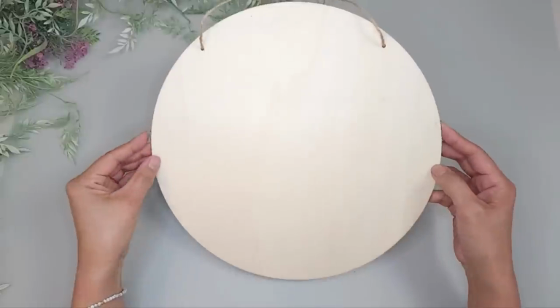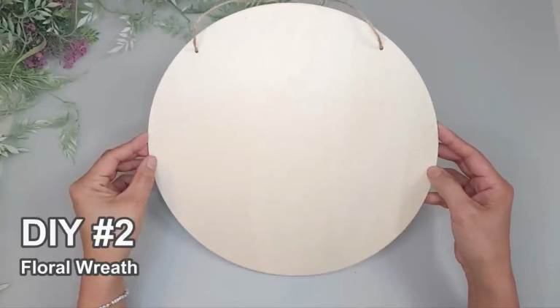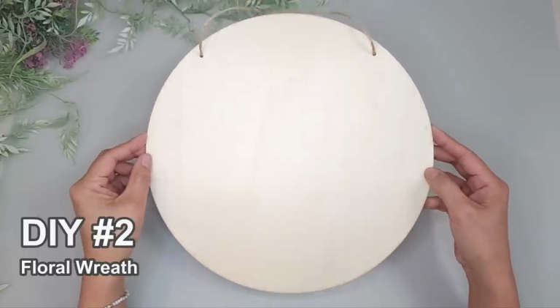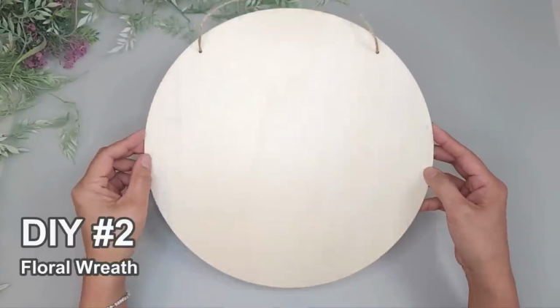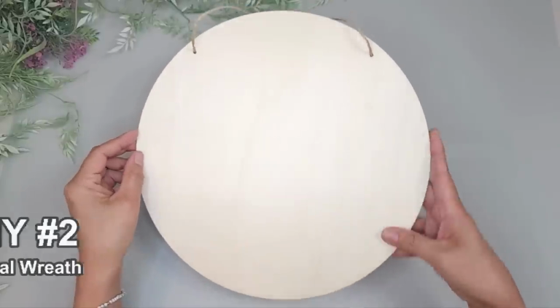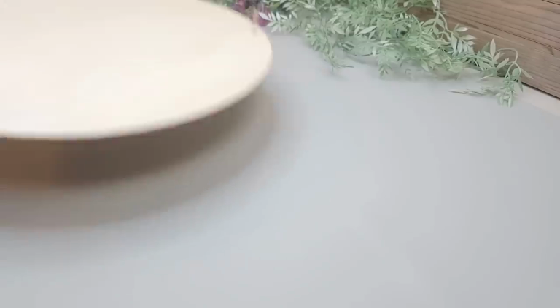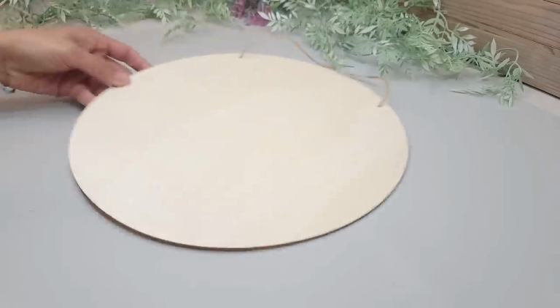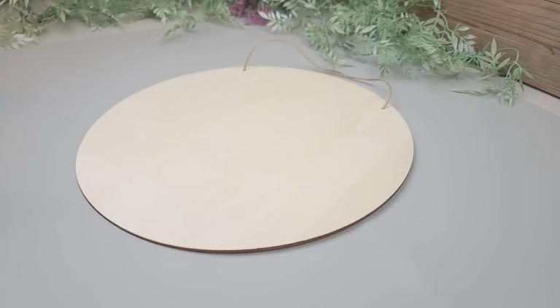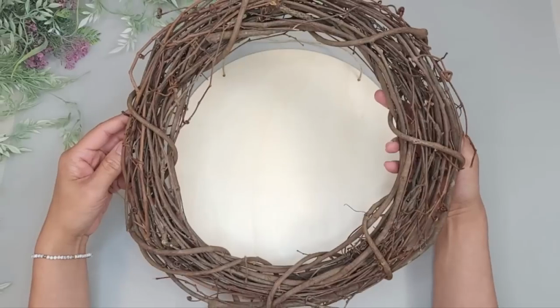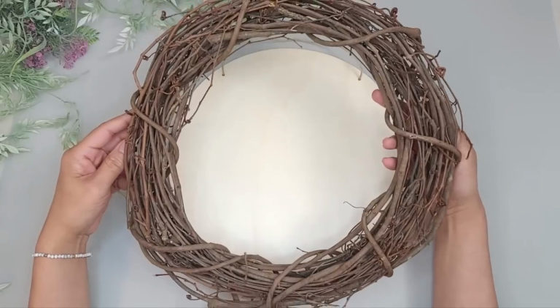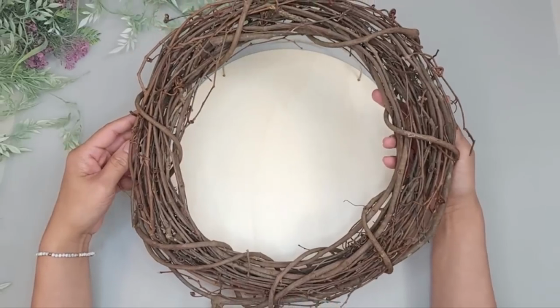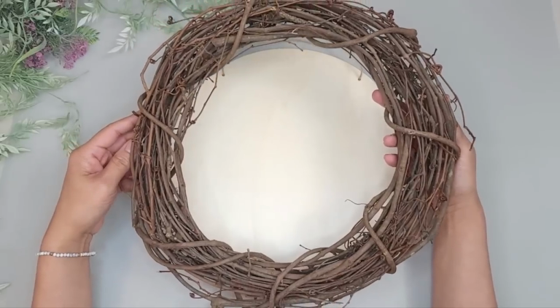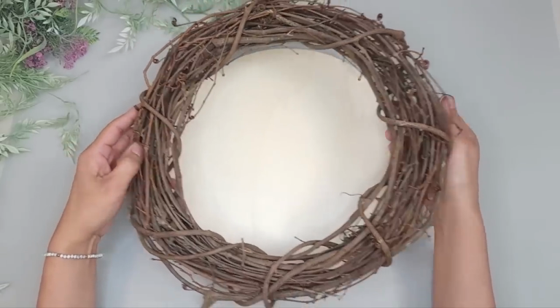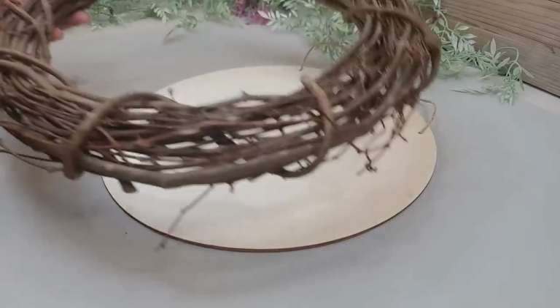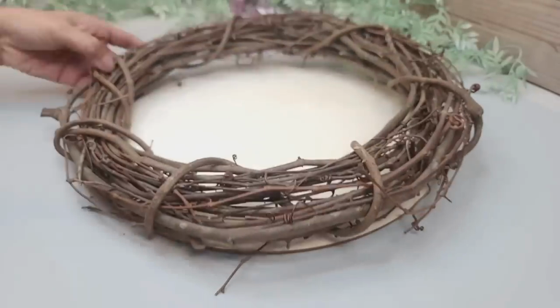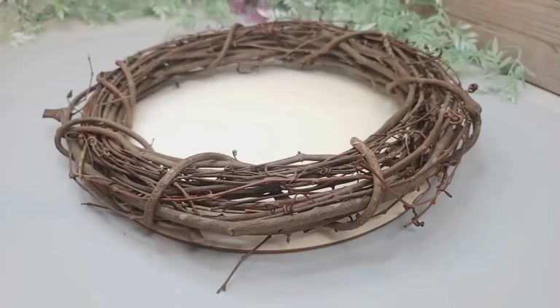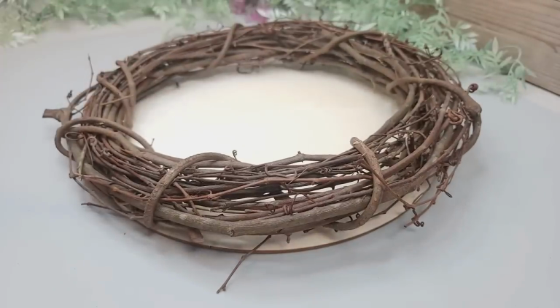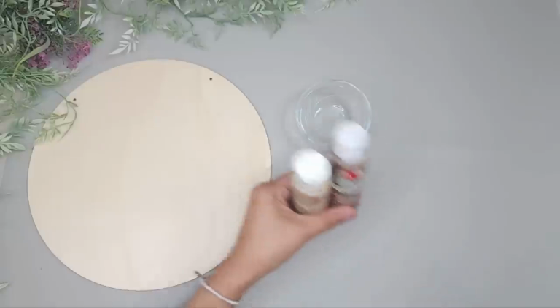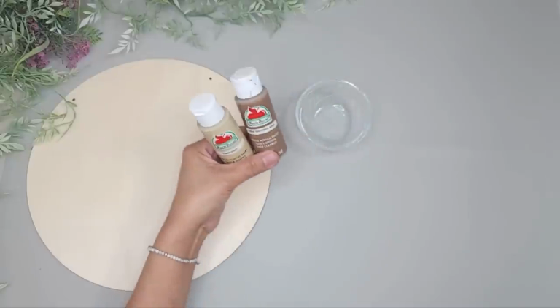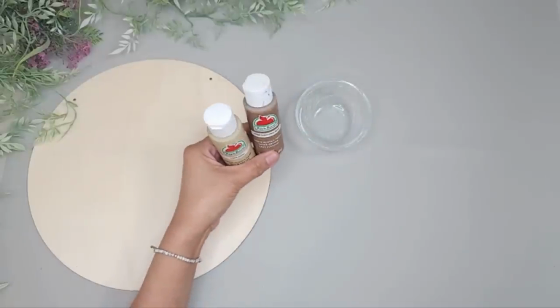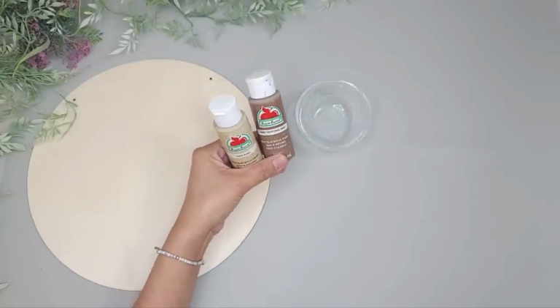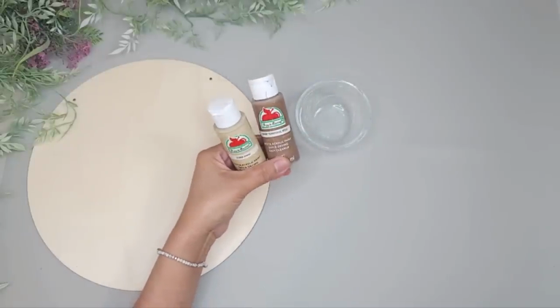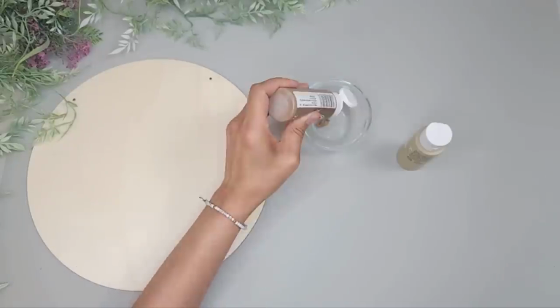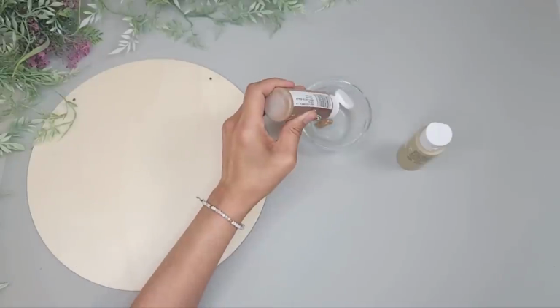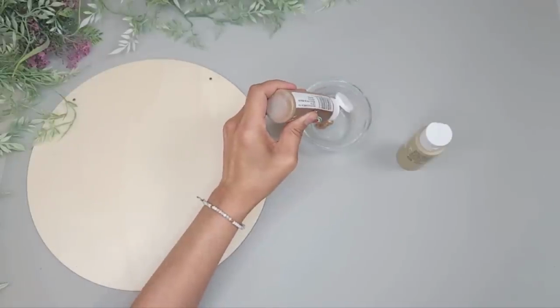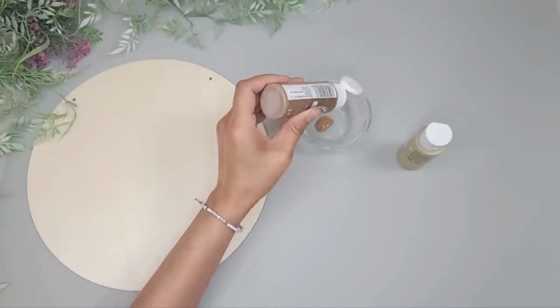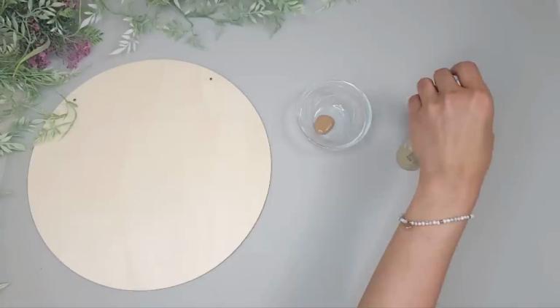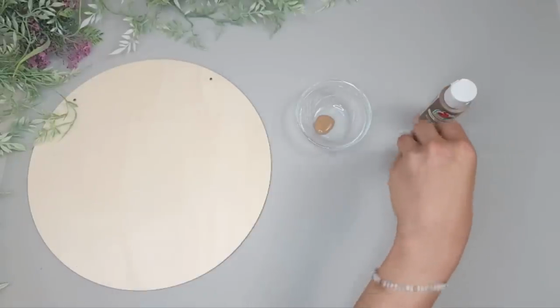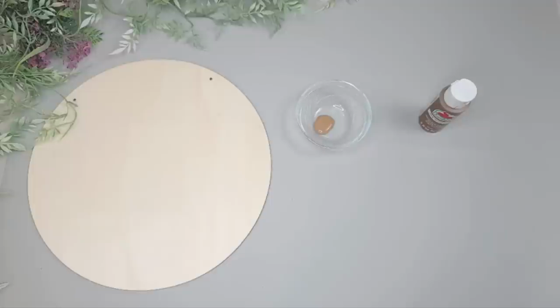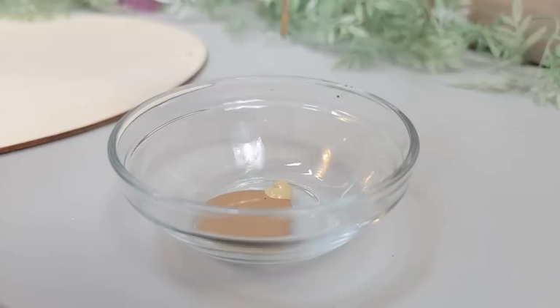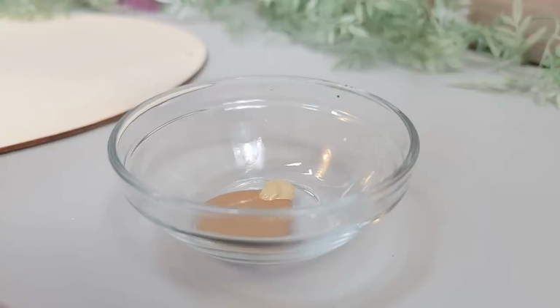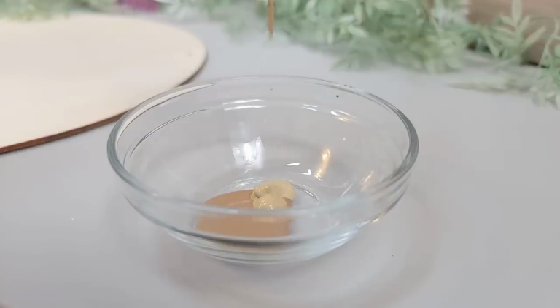For the next DIY I'll be using one wood round placed behind a grapevine wreath, kind of like a backdrop. I got this wreath at Michael's and it was quite inexpensive. I want the wood to have a whitewash finish, but since the wood is light I'm going to darken it first.